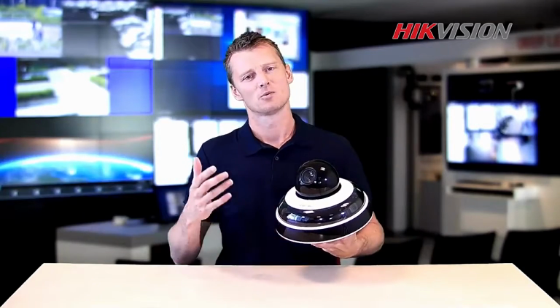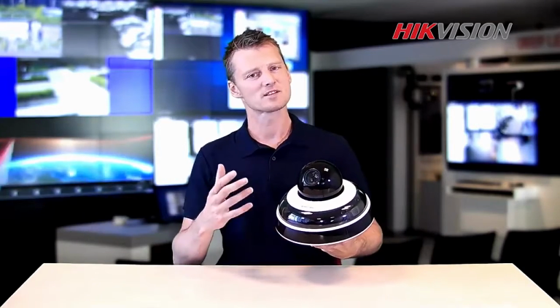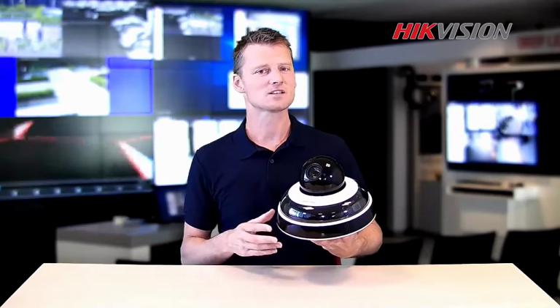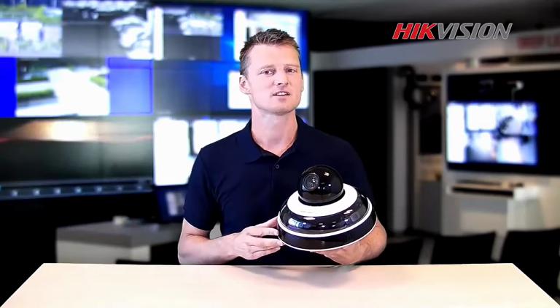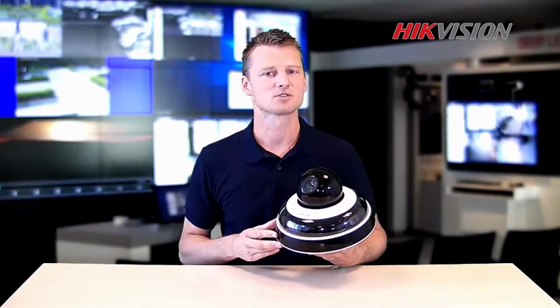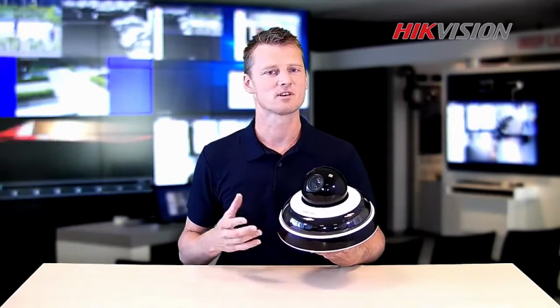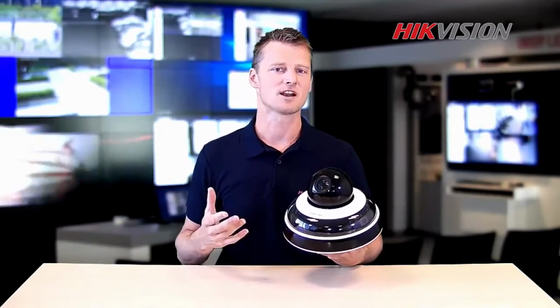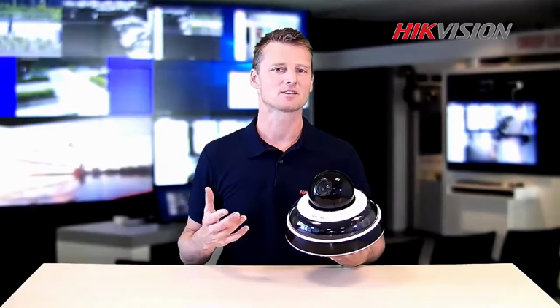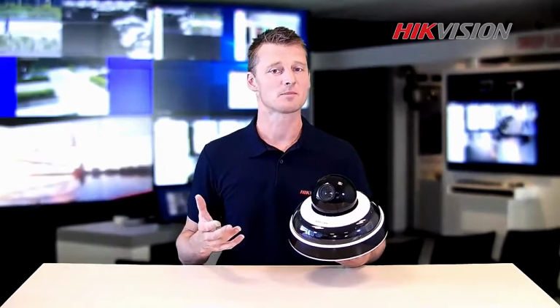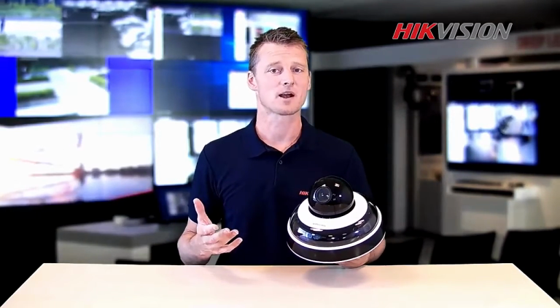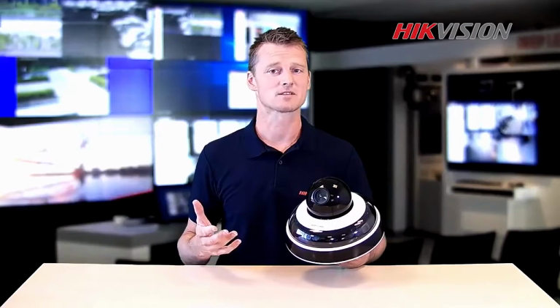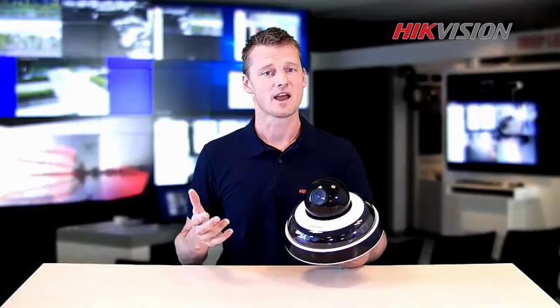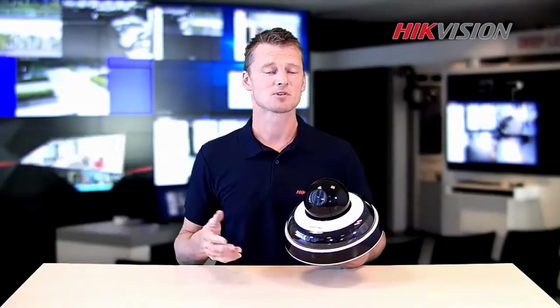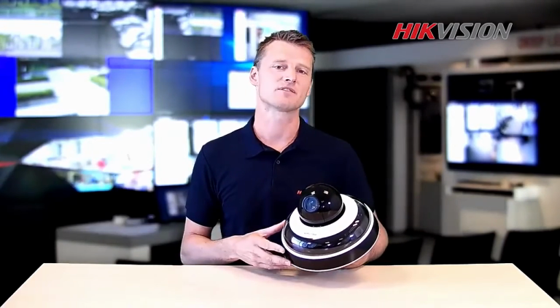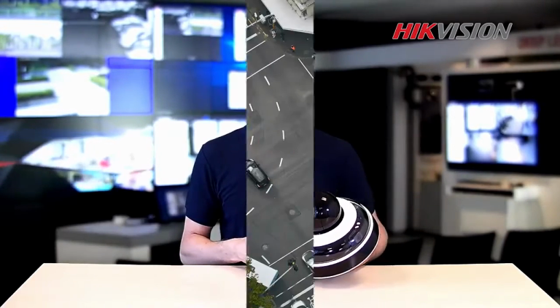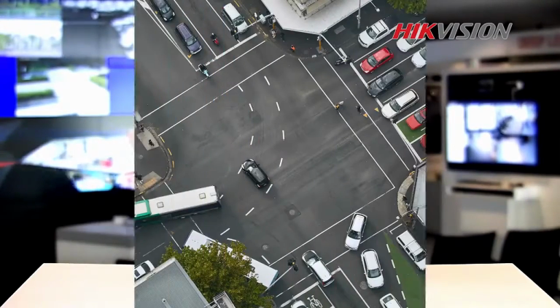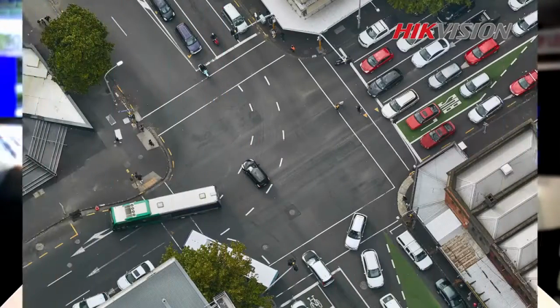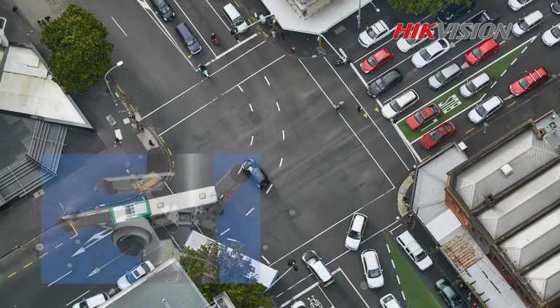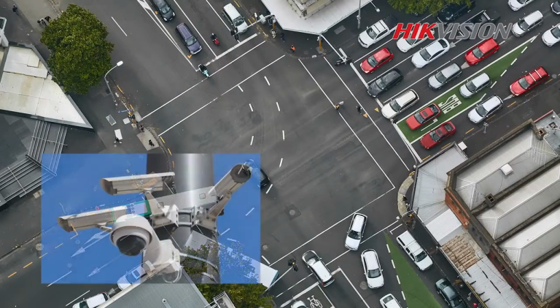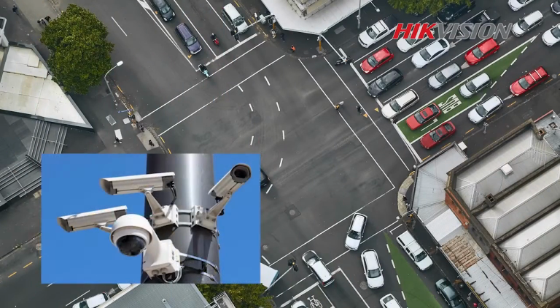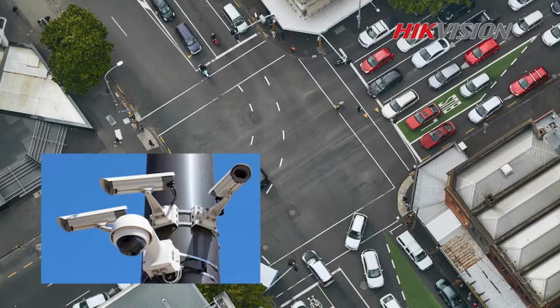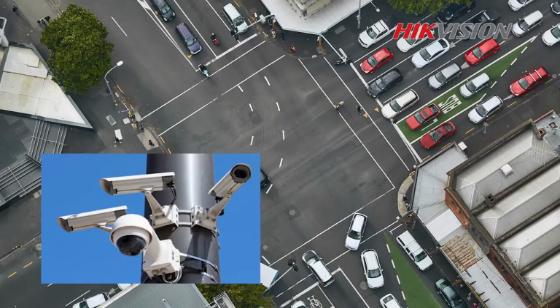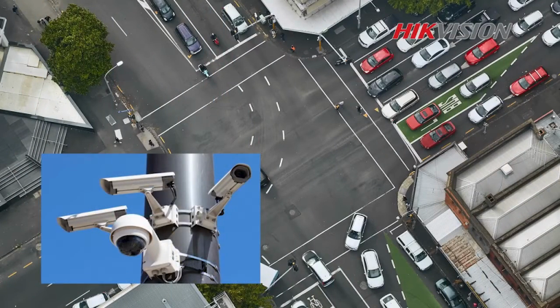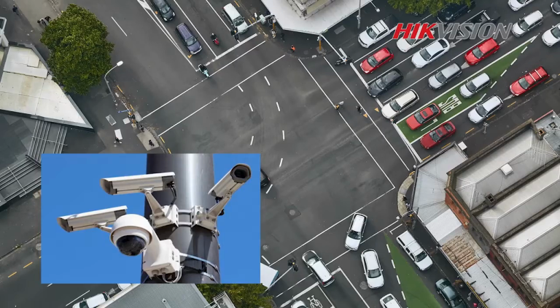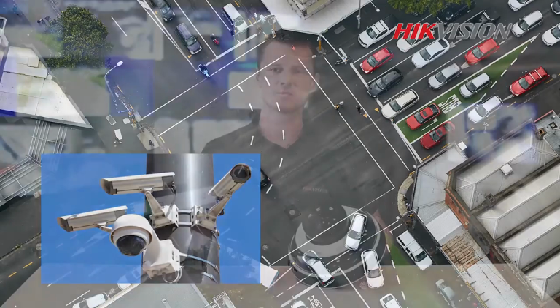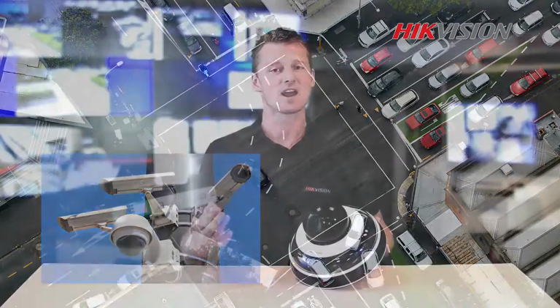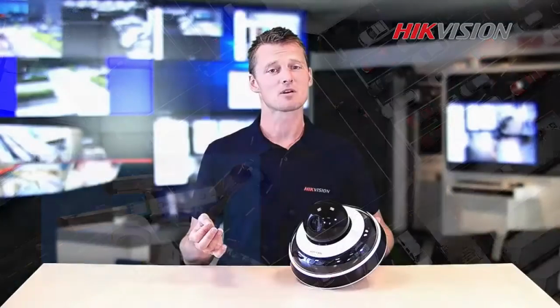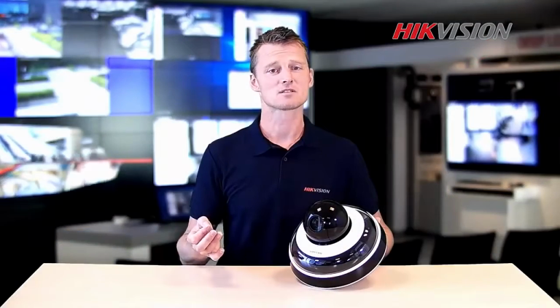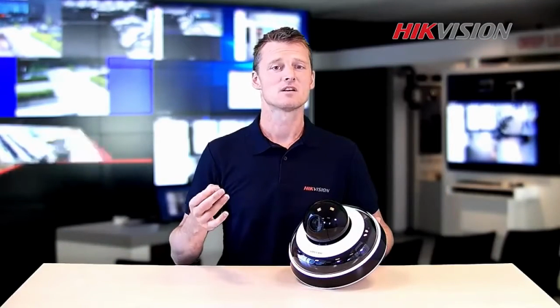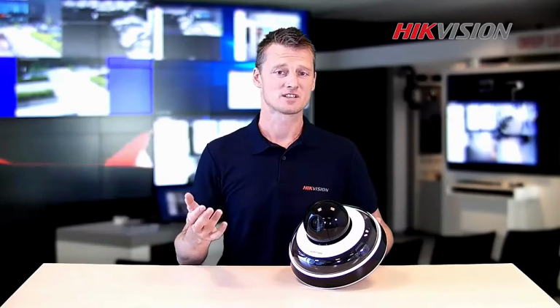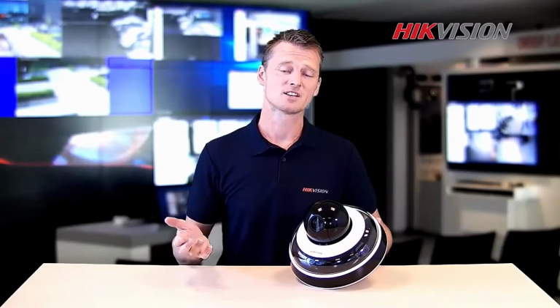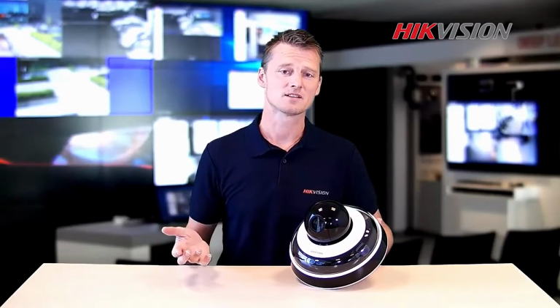When designing surveillance solutions for large areas and public squares, airports and traffic intersections, we need to install a large quantity of cameras. This means high labor costs for installation and maintenance.